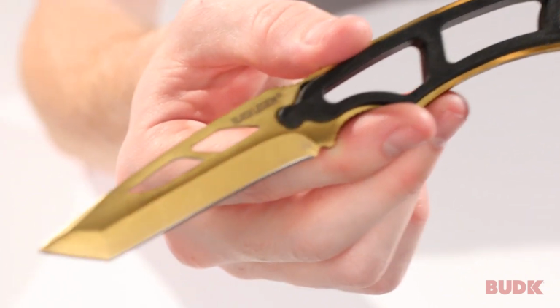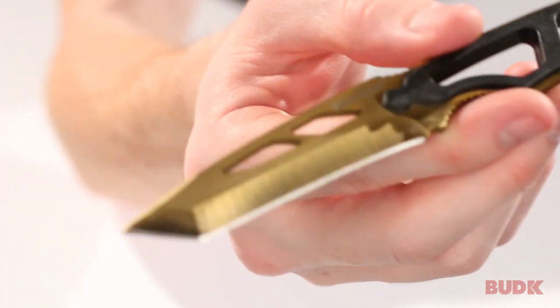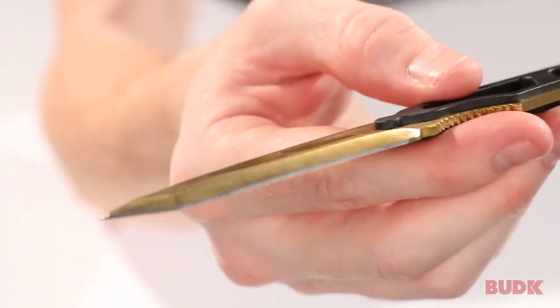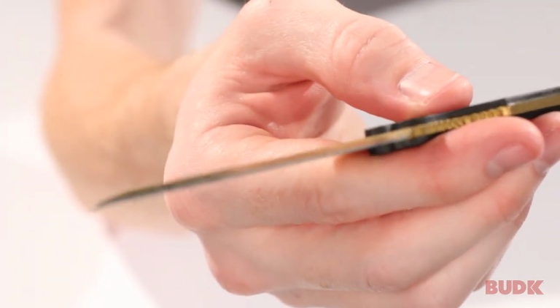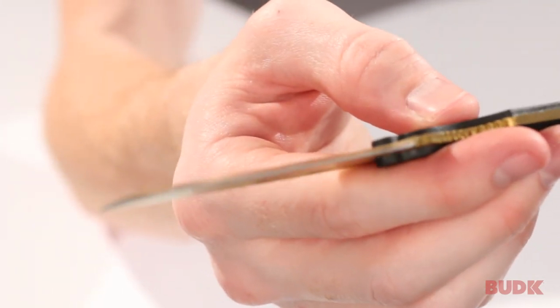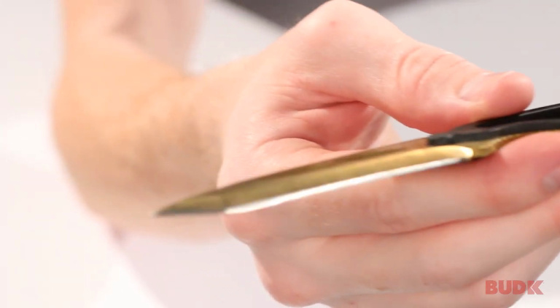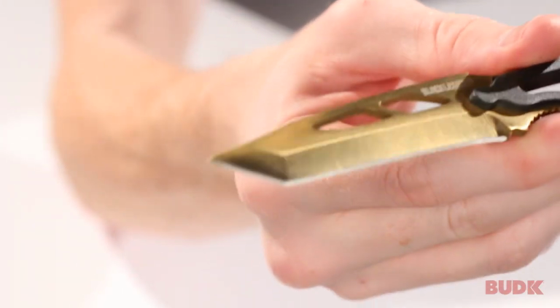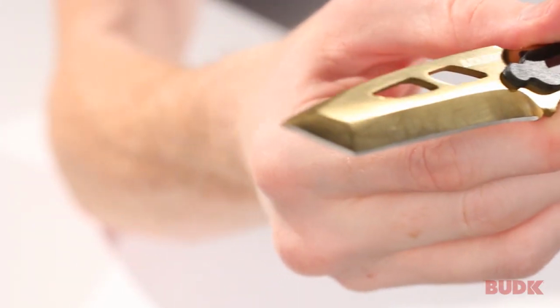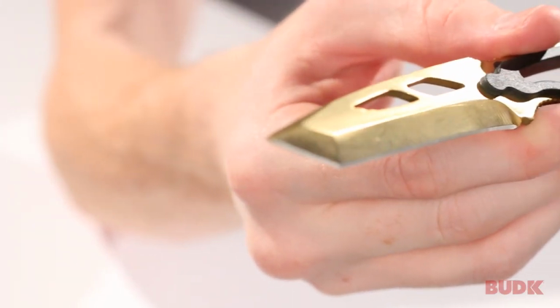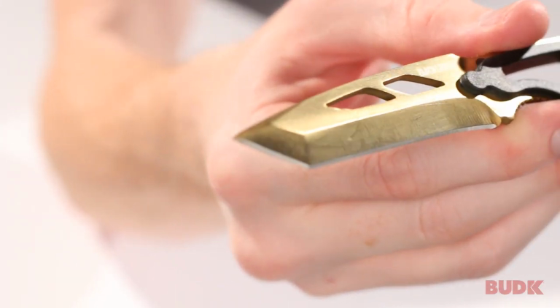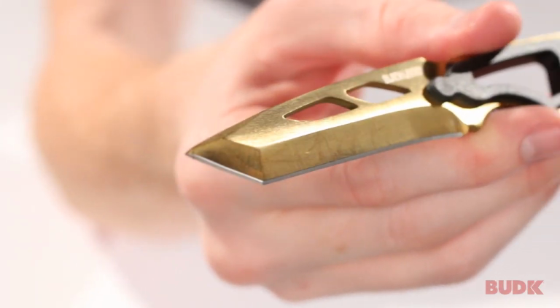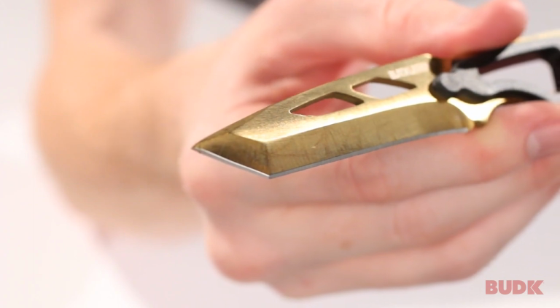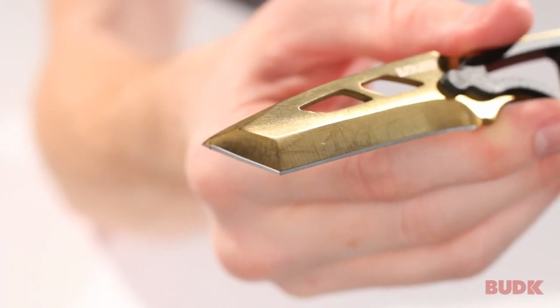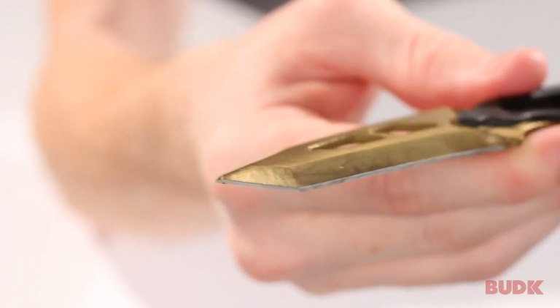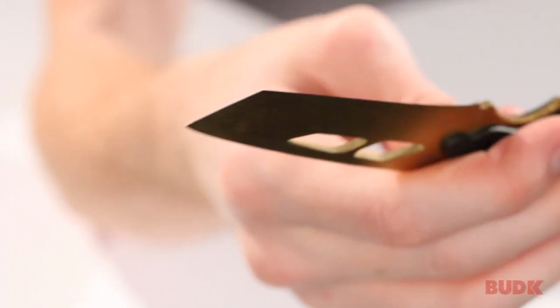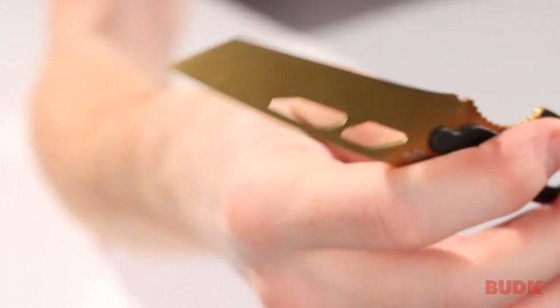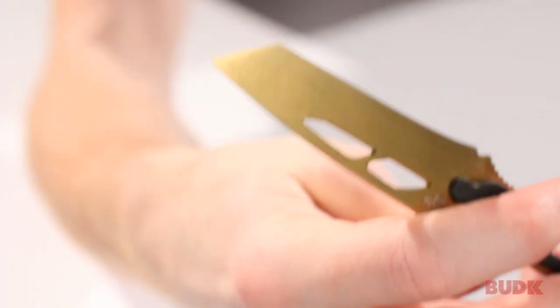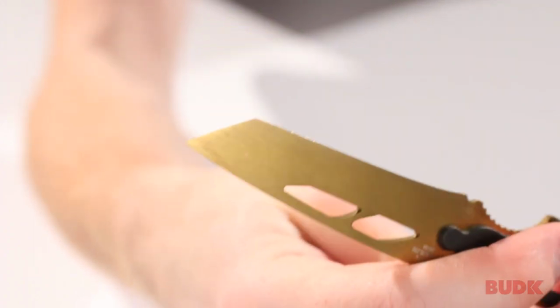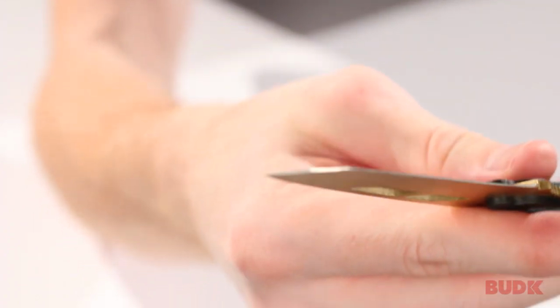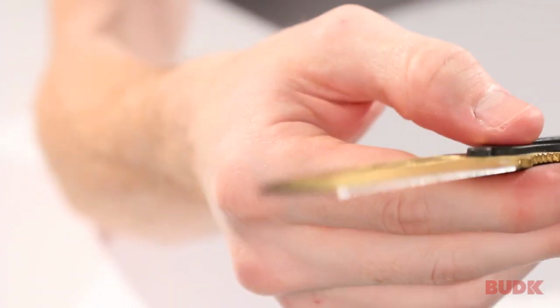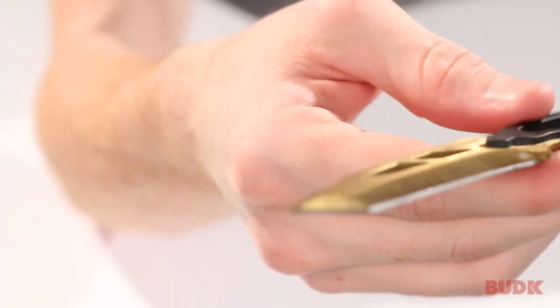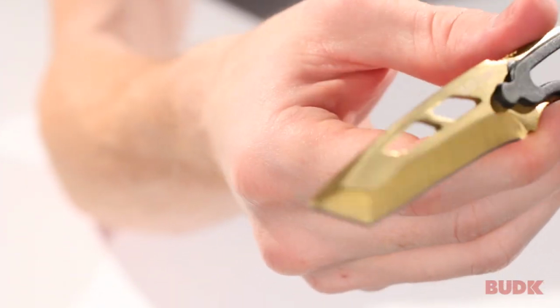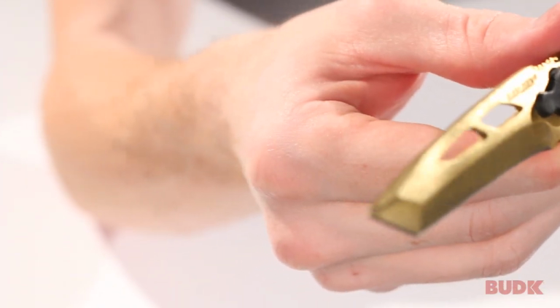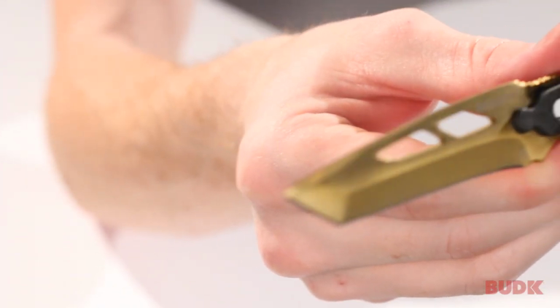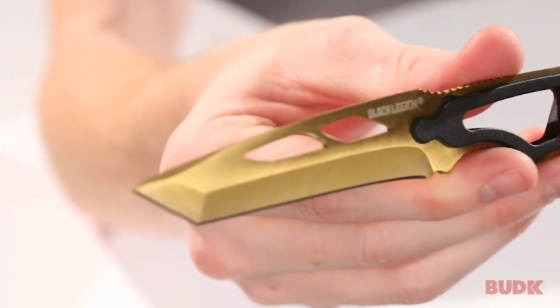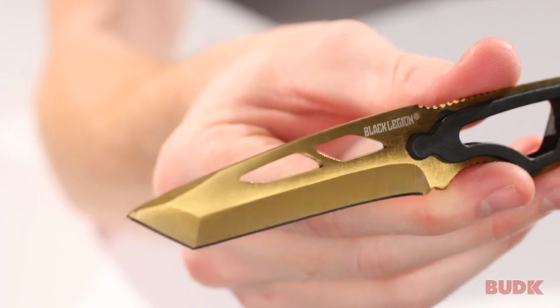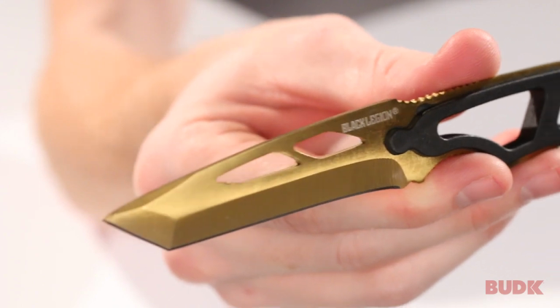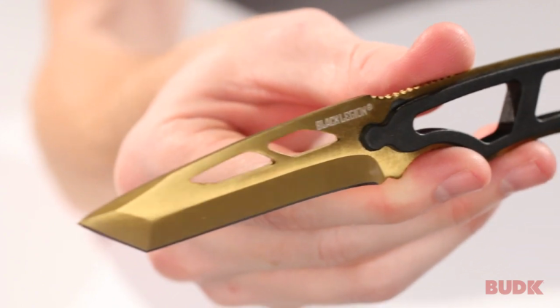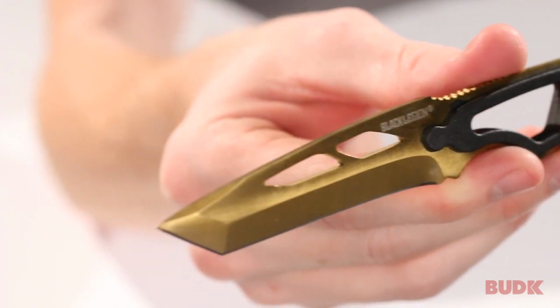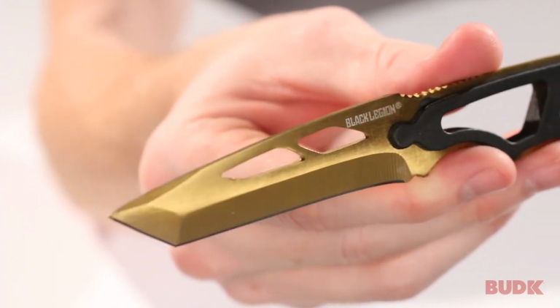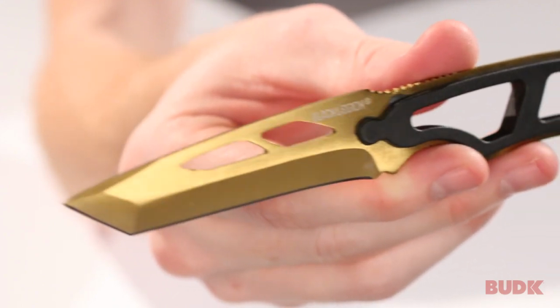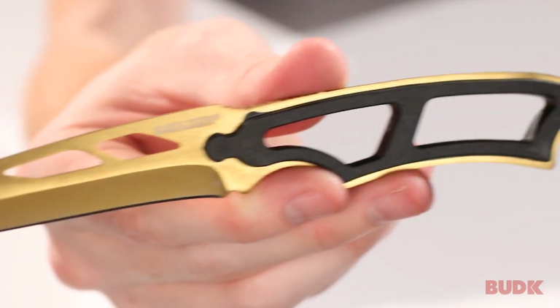It's got this razor-sharp gold blade. It does have the Tanto tip, which is very good for puncturing difficult materials to break through. It's also got a cutout design on the blade, which is going to save you a little bit of weight.